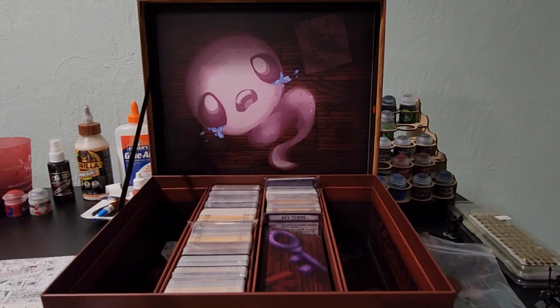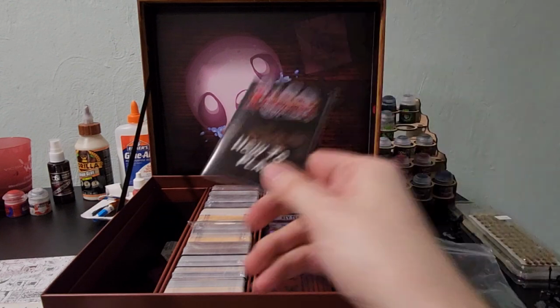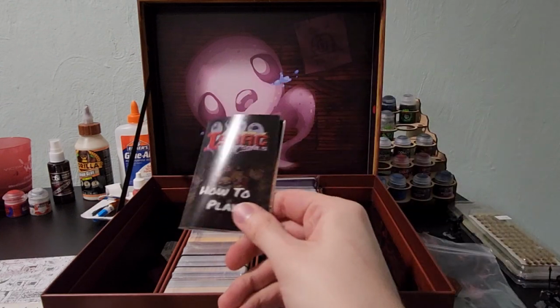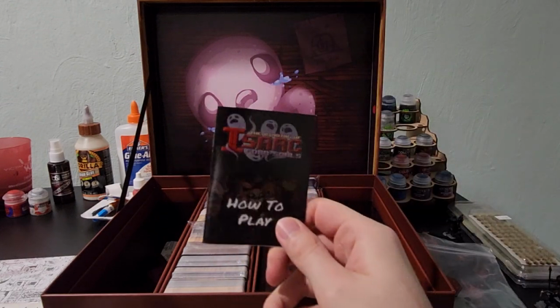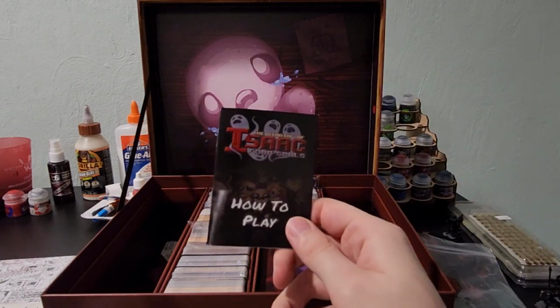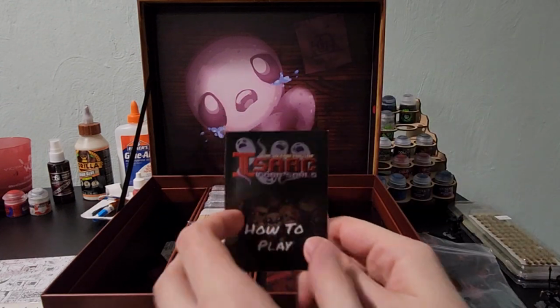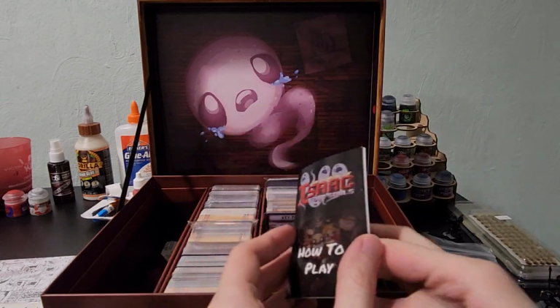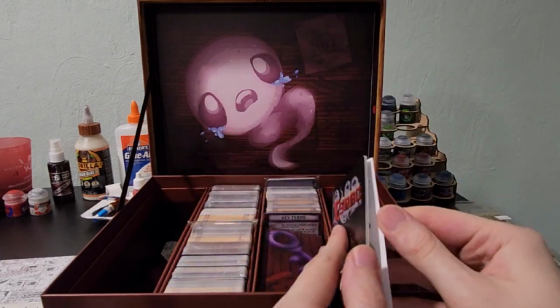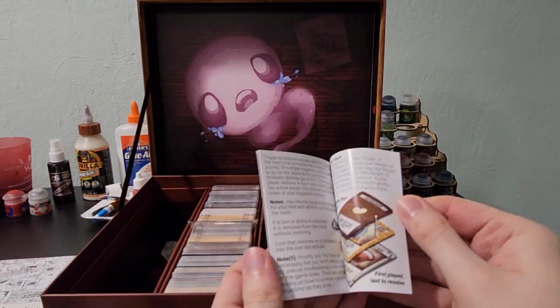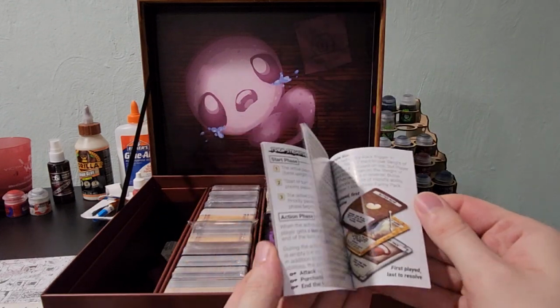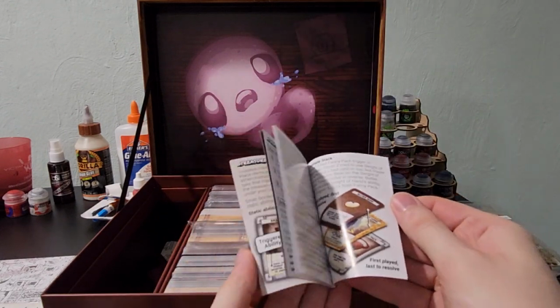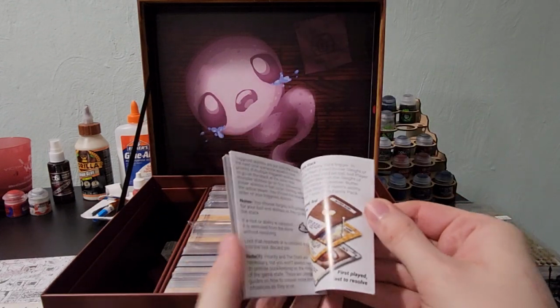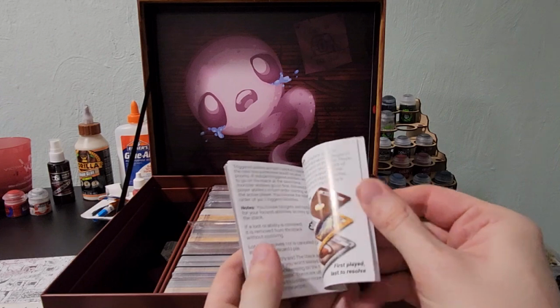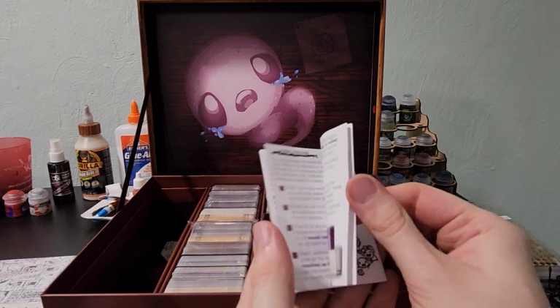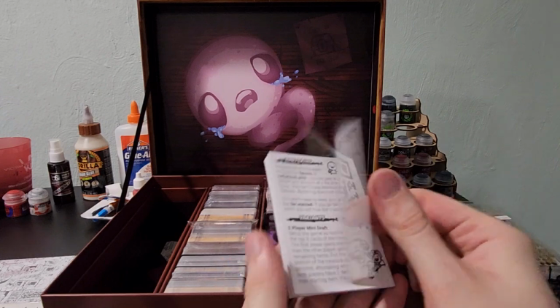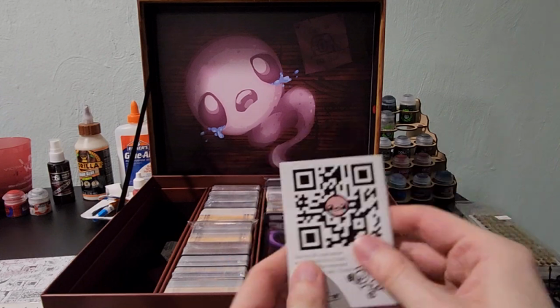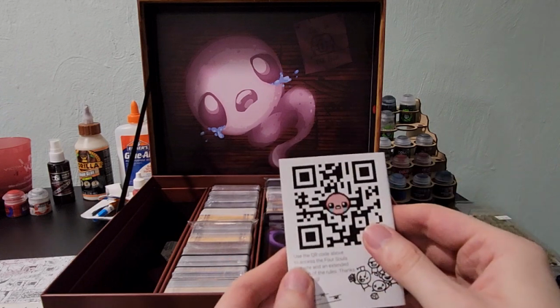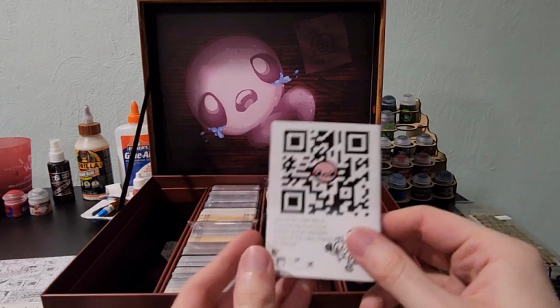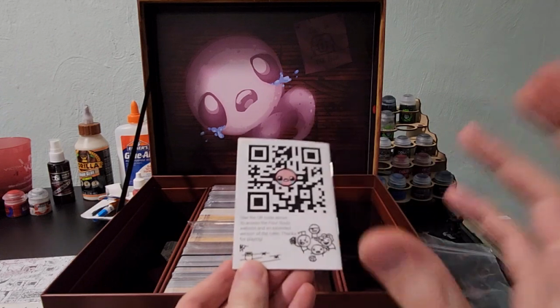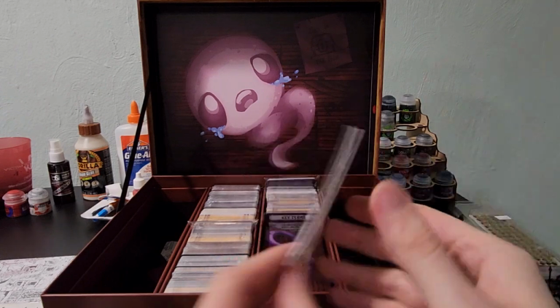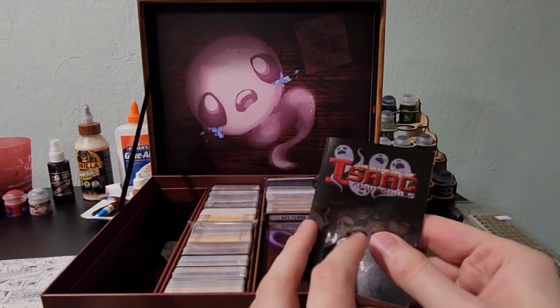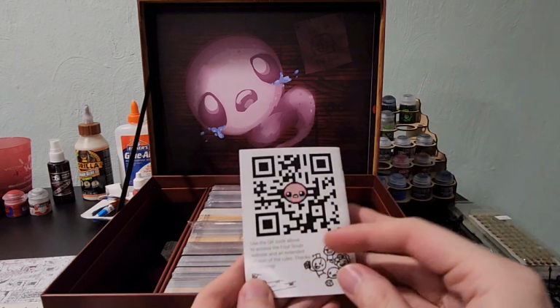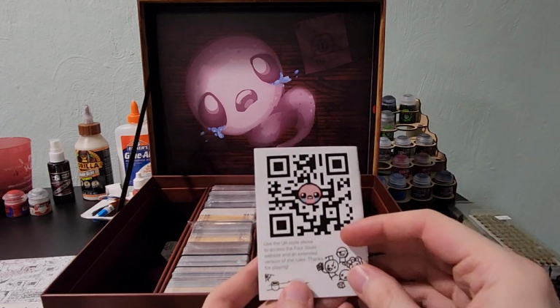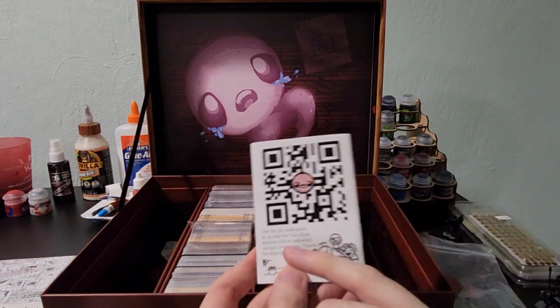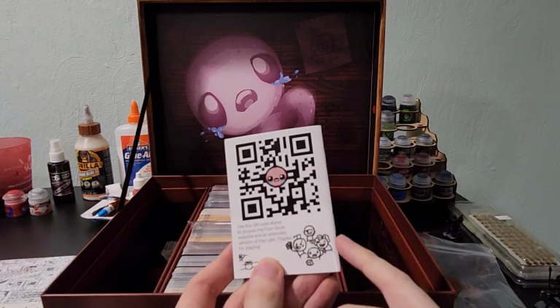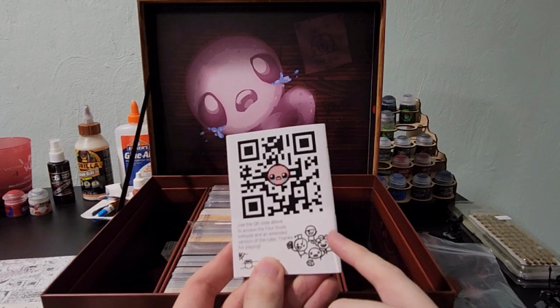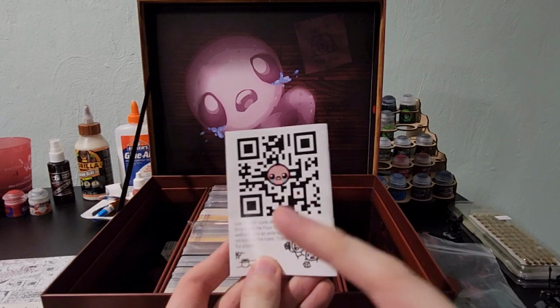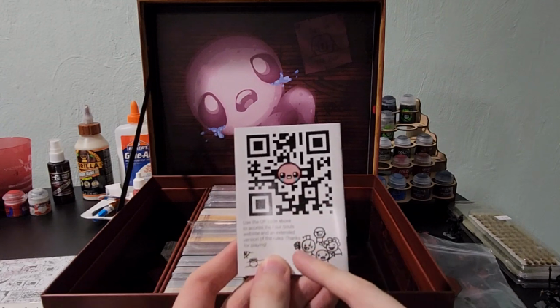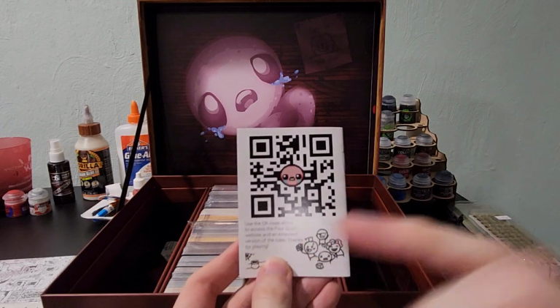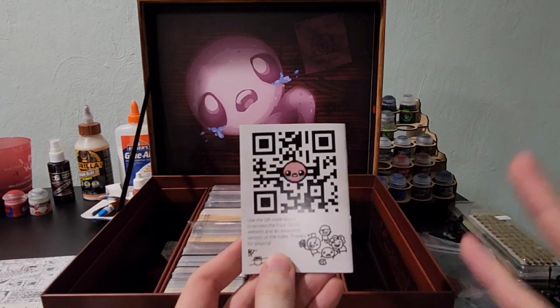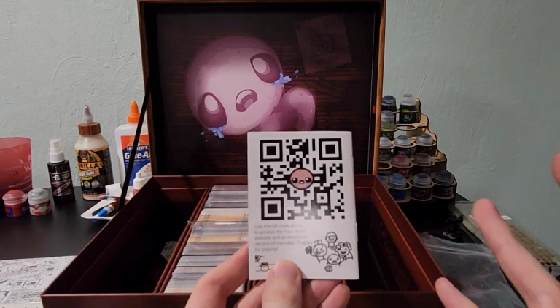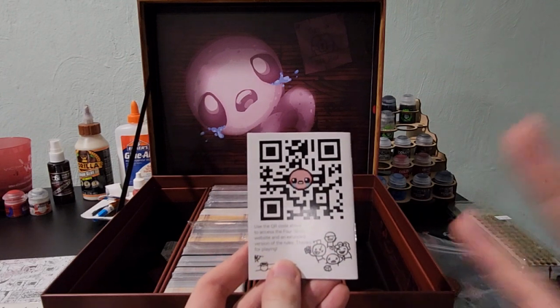Next we have how to play — this is the rule book. Very short, very small, and they have a QR code to go to the website for more extensive rules.